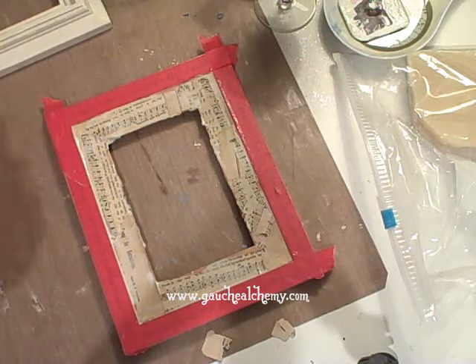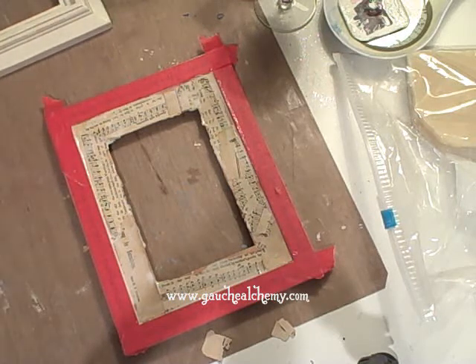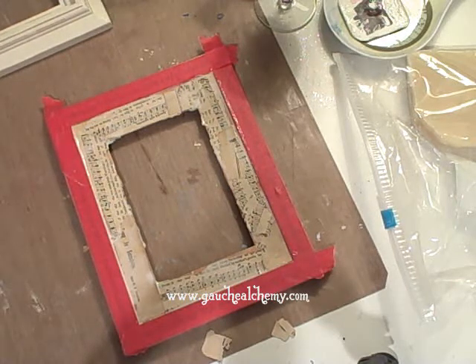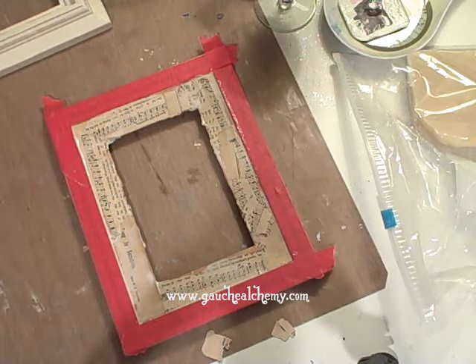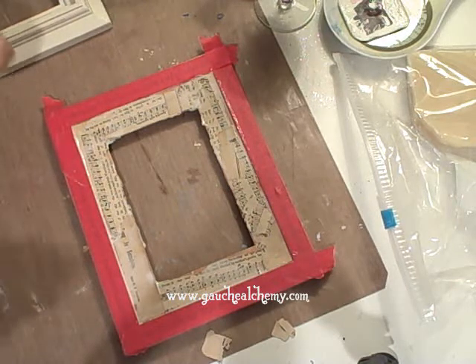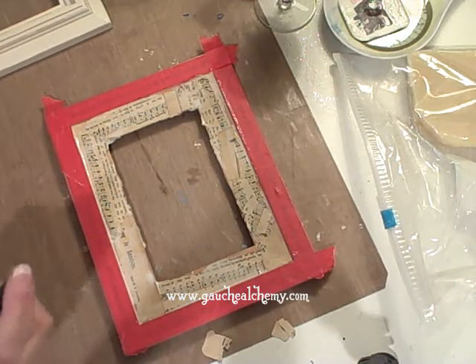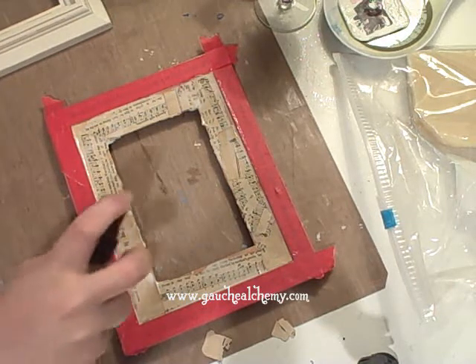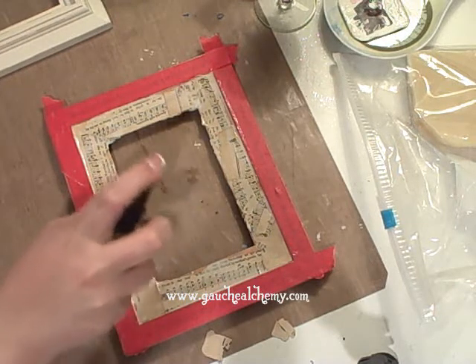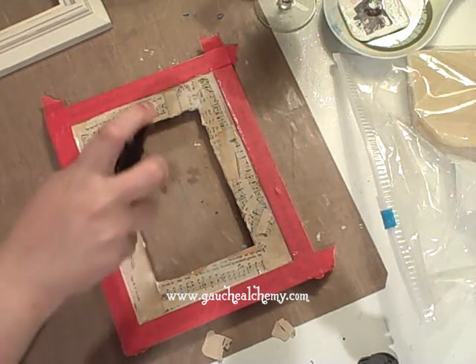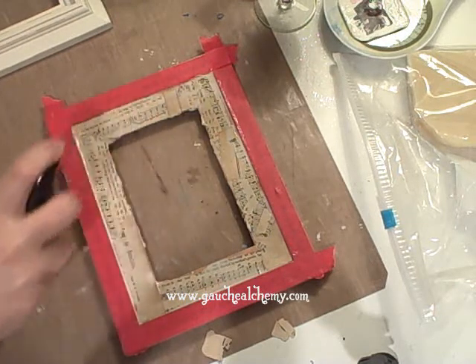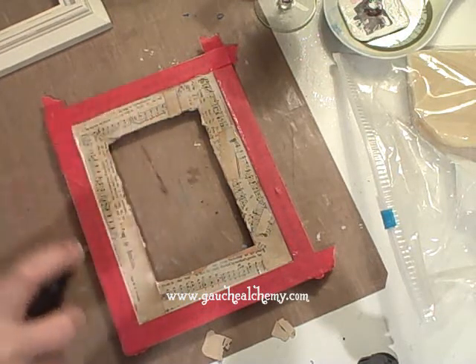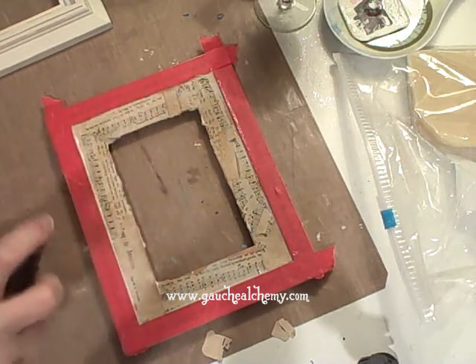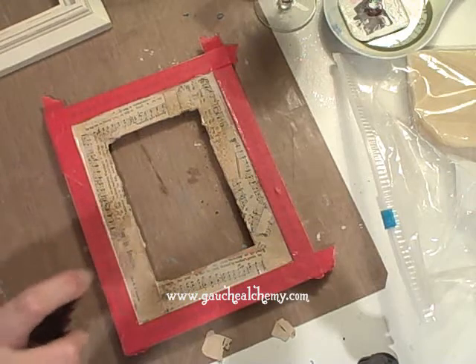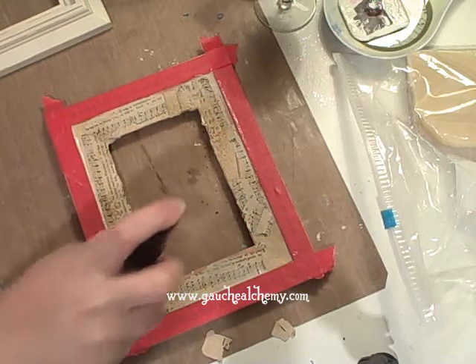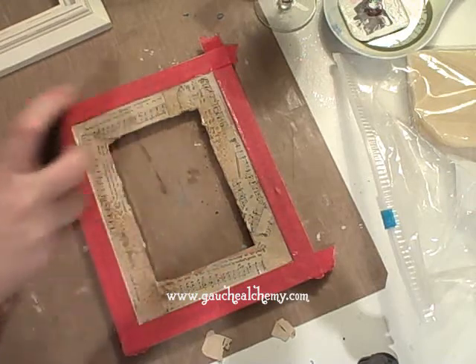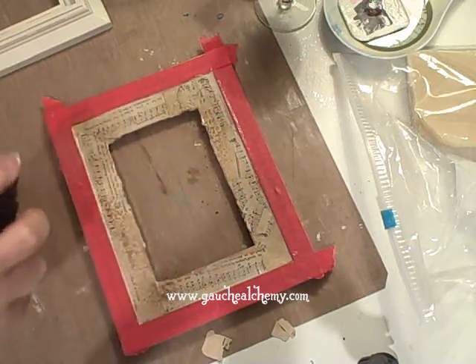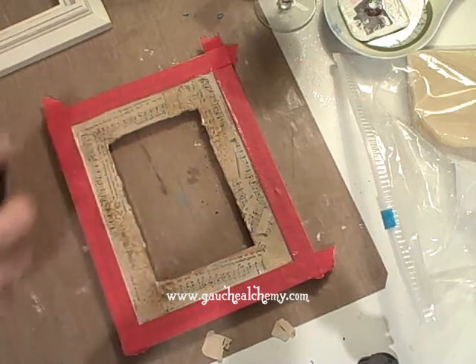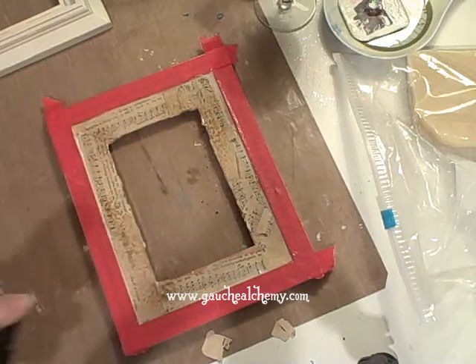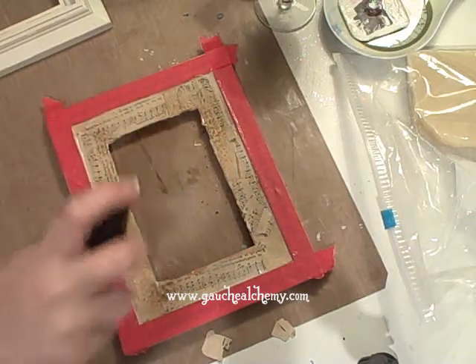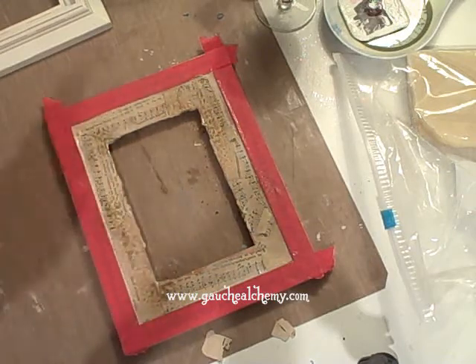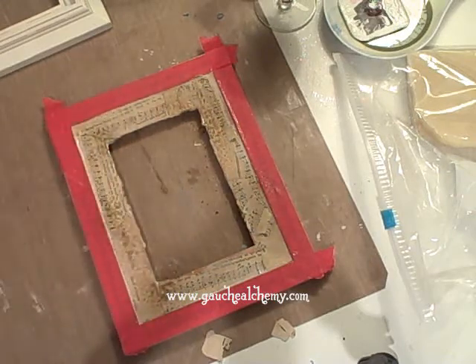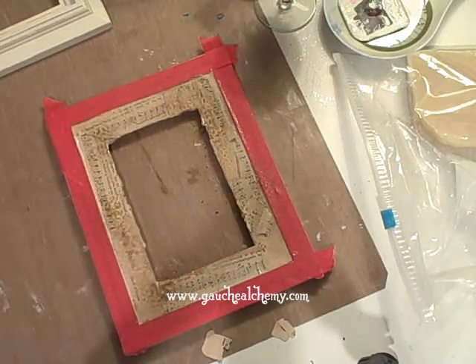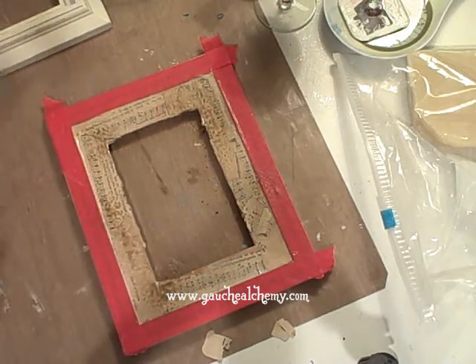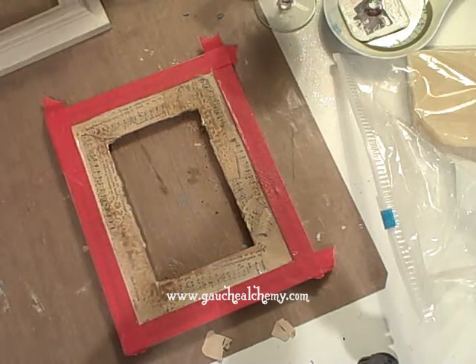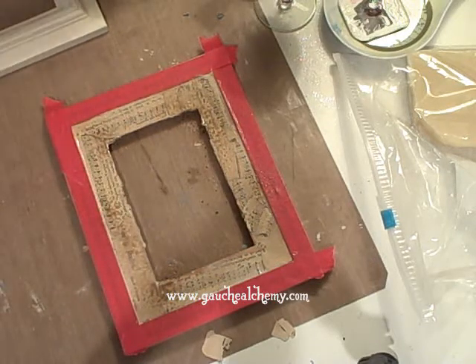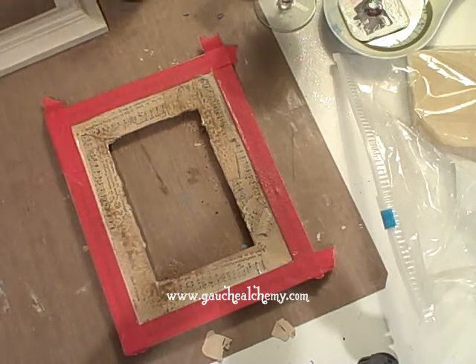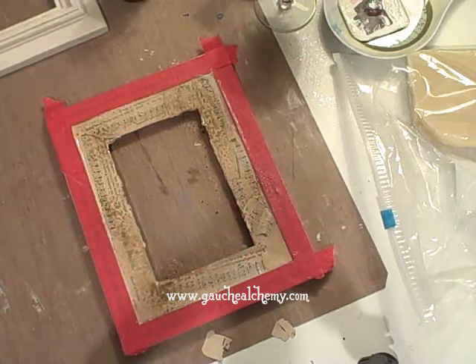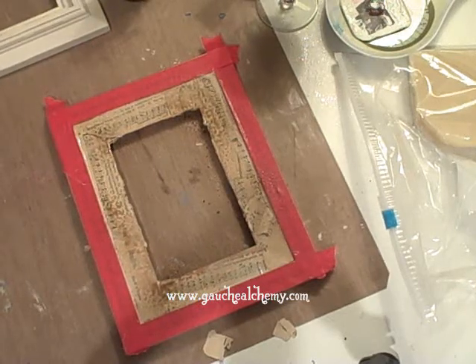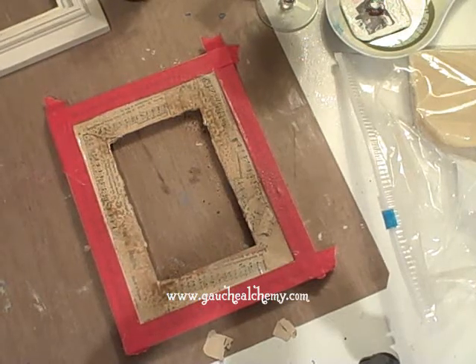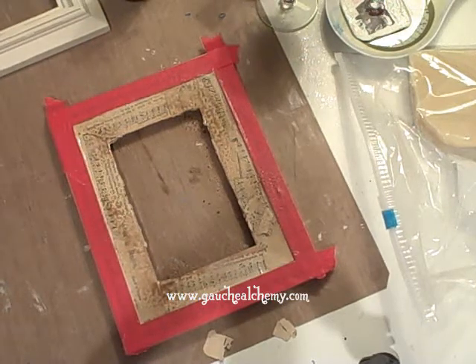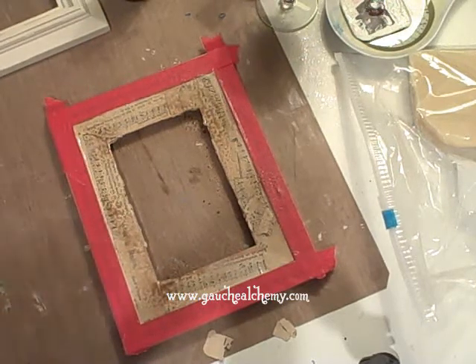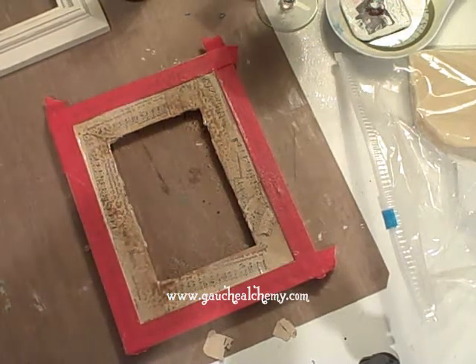Actually before I do that, I'm going to spray it a little bit with the mist, heat it a little bit more and give it the look I'm wanting. So I'll be back in just a sec.